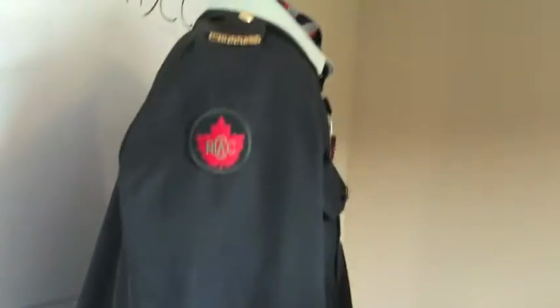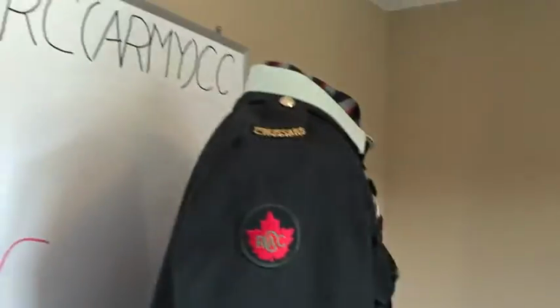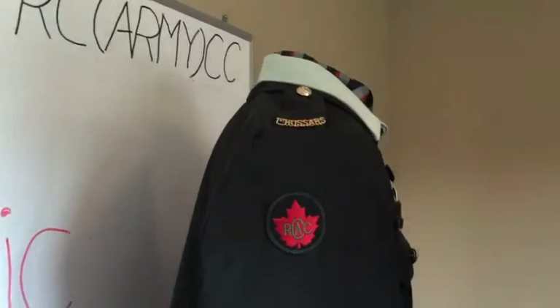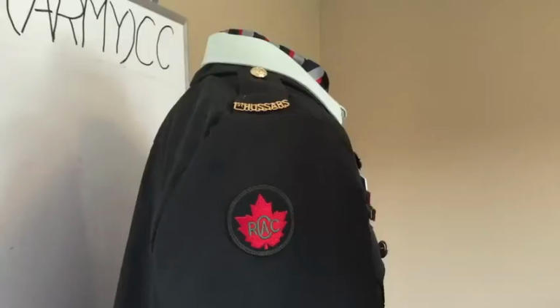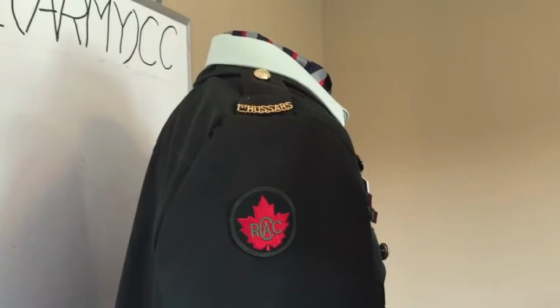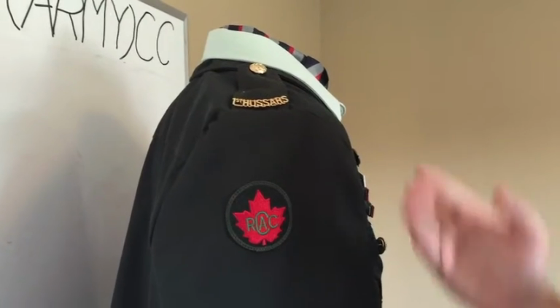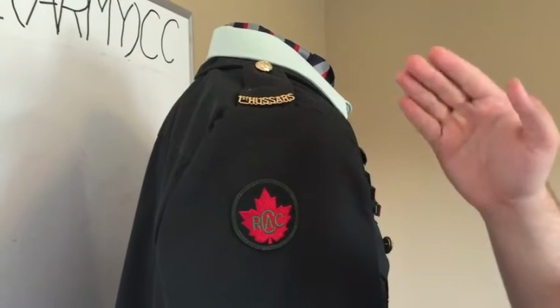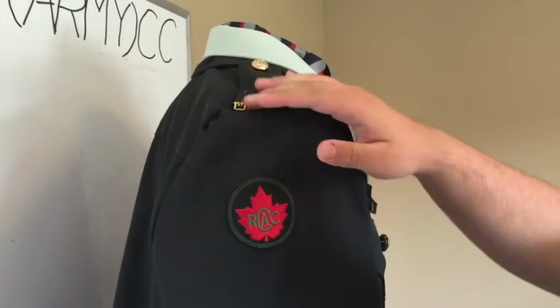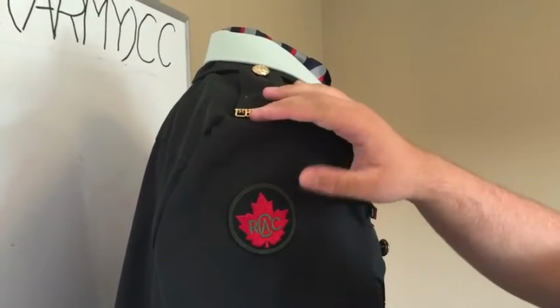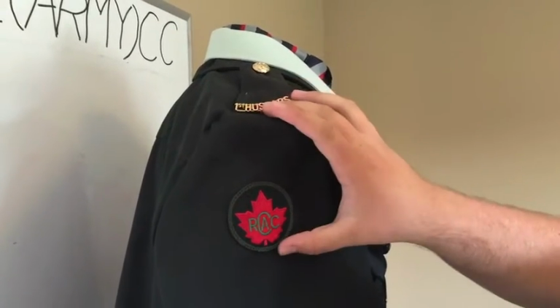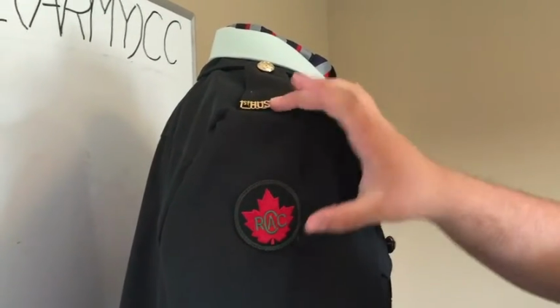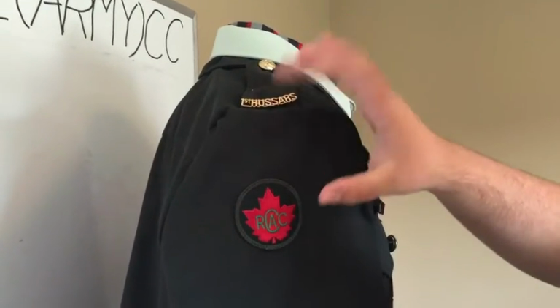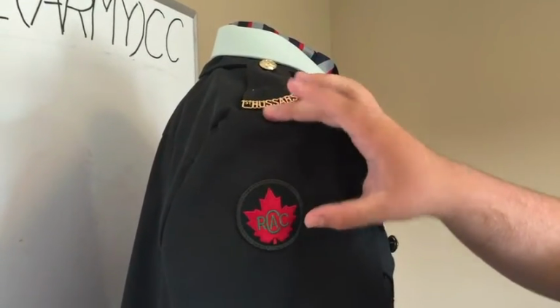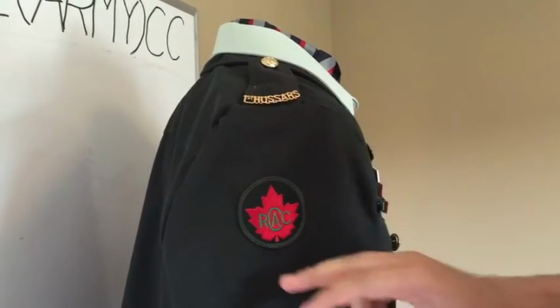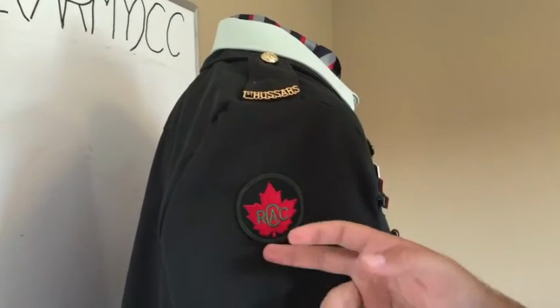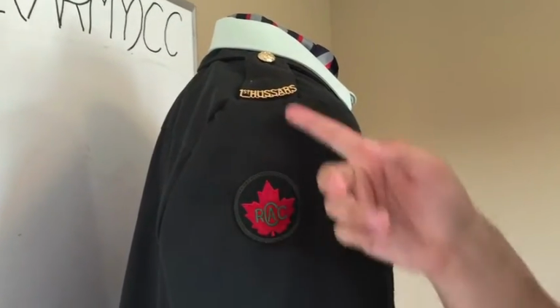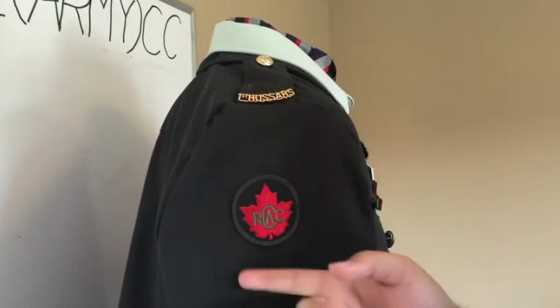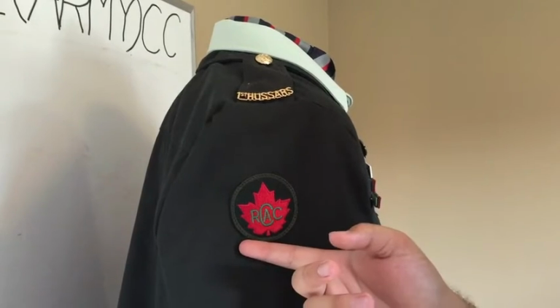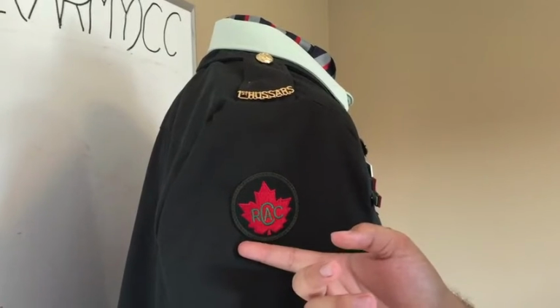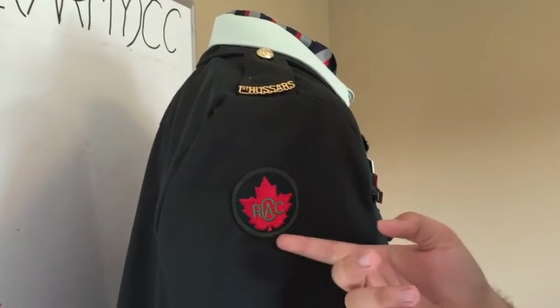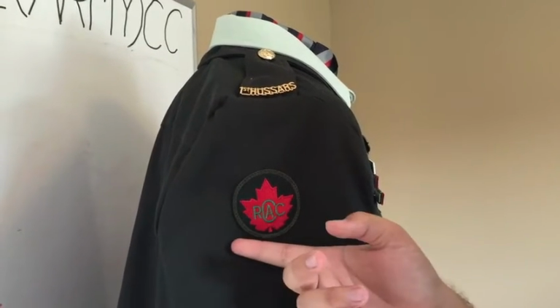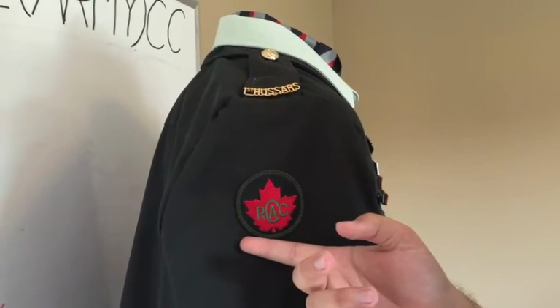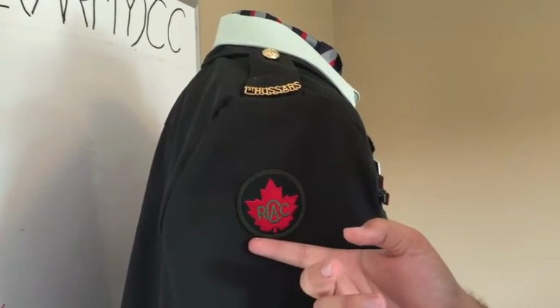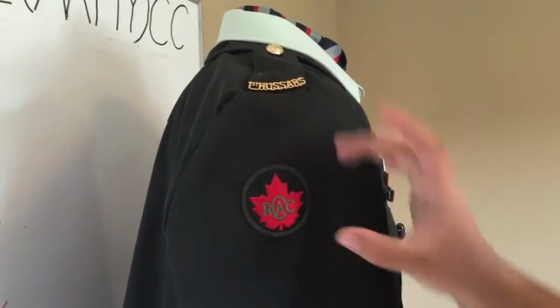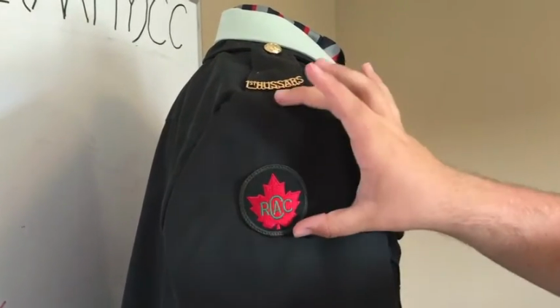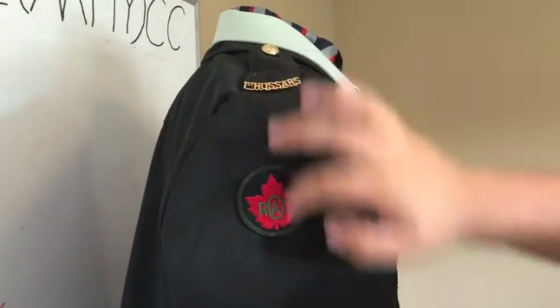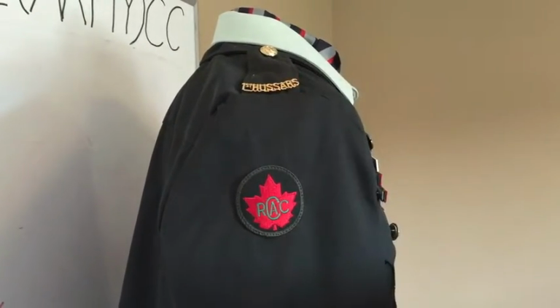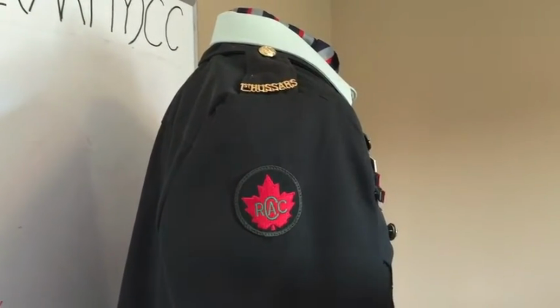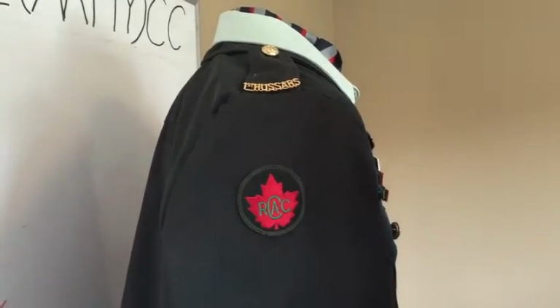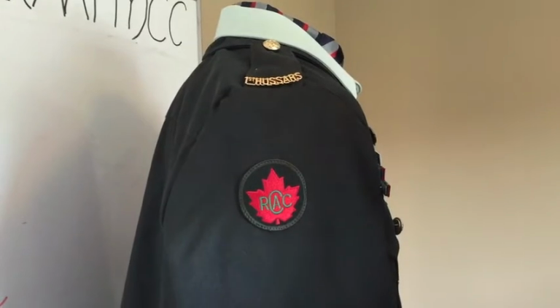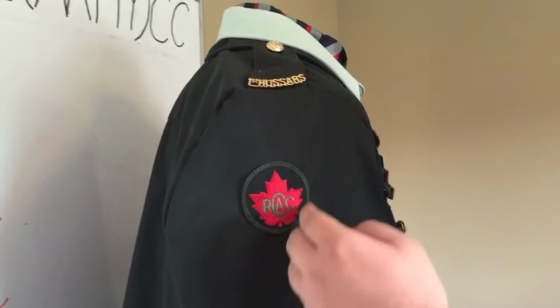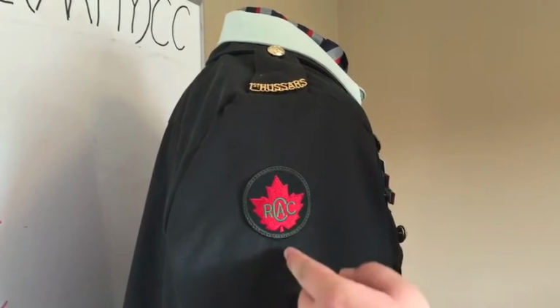Moving up, 12 centimeters from the top of the sleeve to the bottom of the RCAC badge is where that will go, centered to the sleeve, along with everything else.